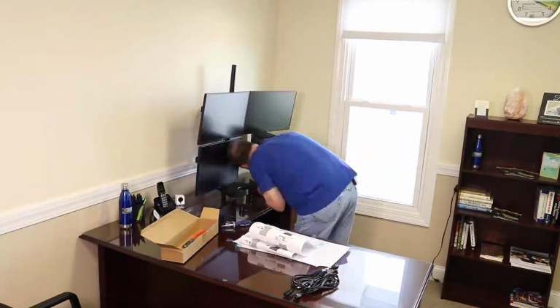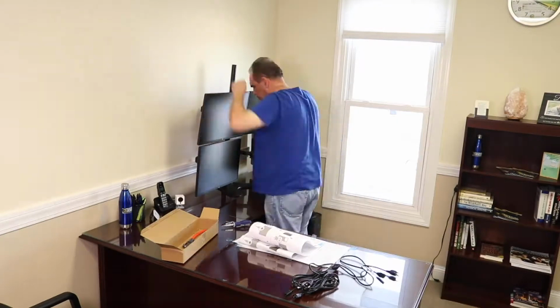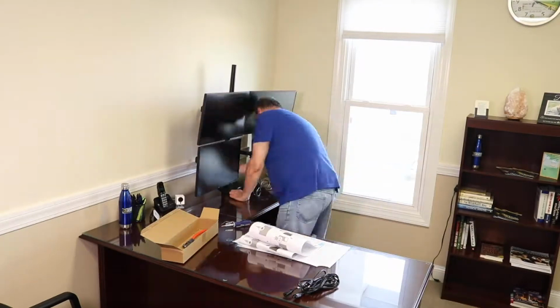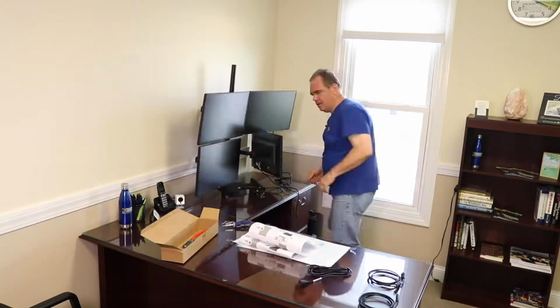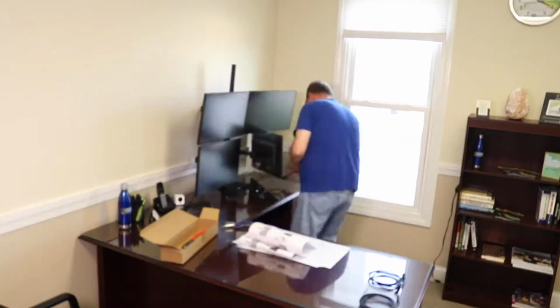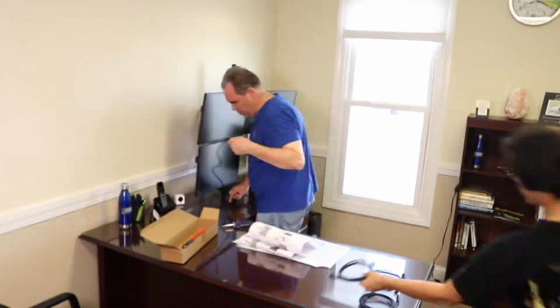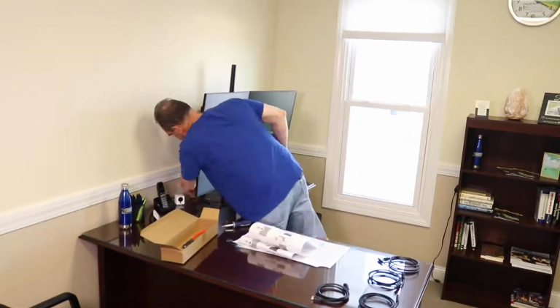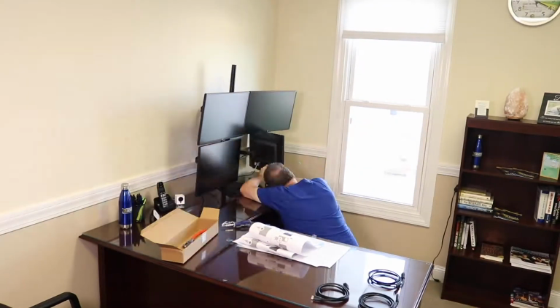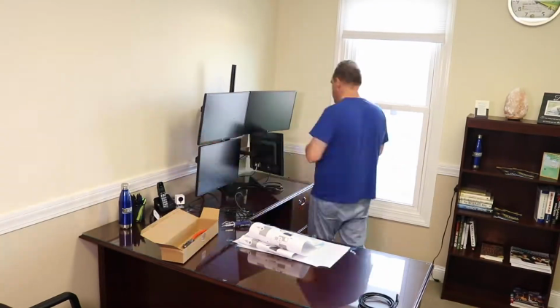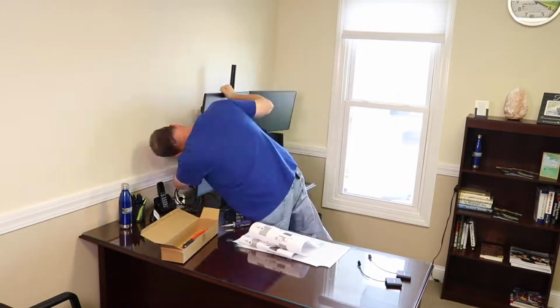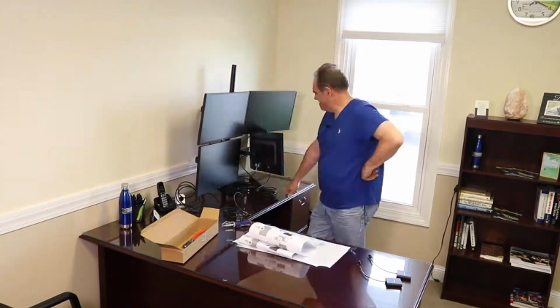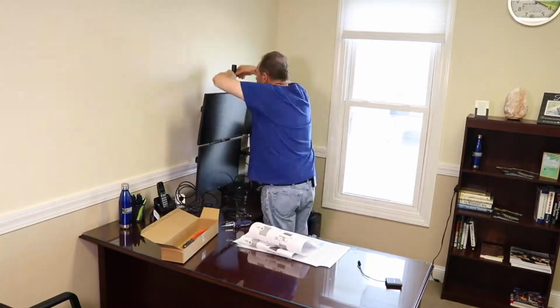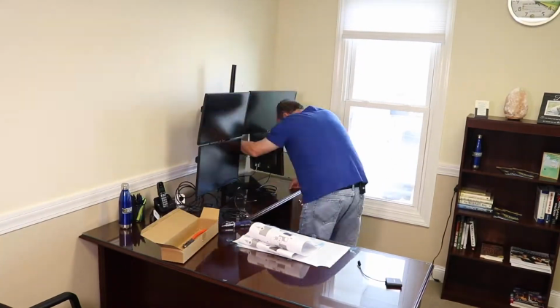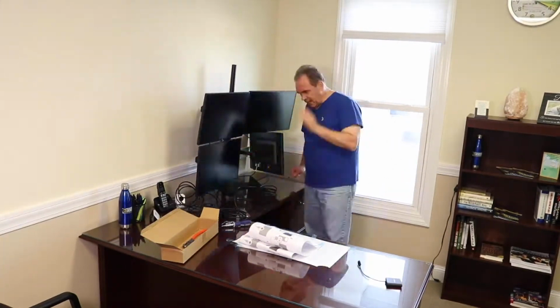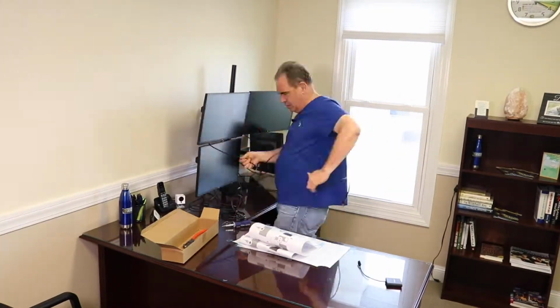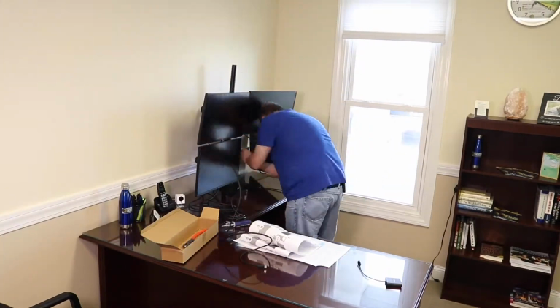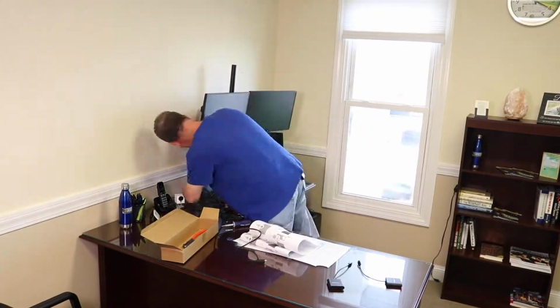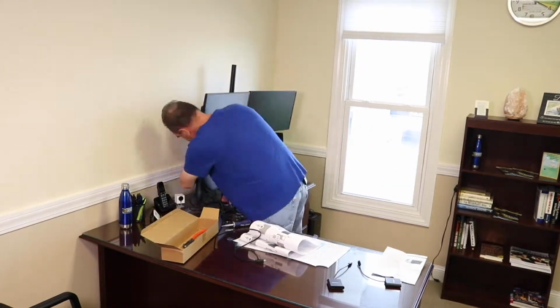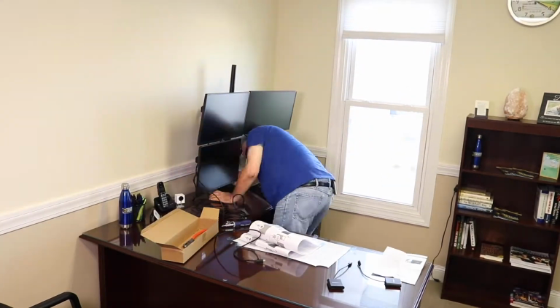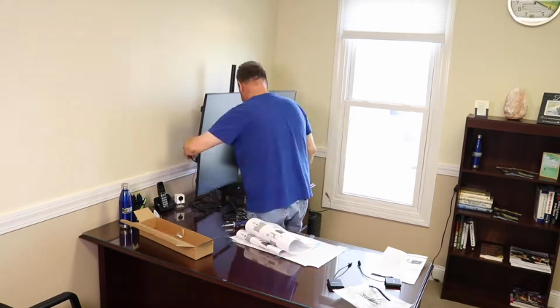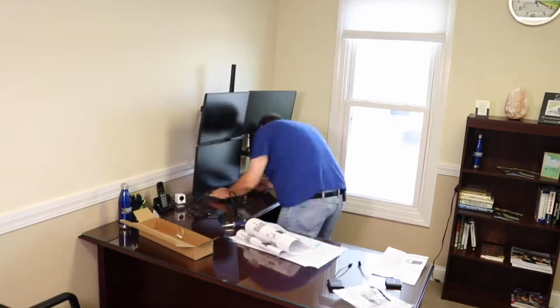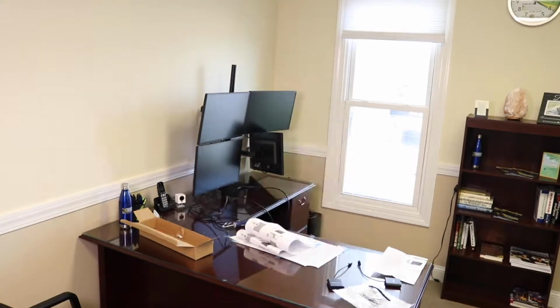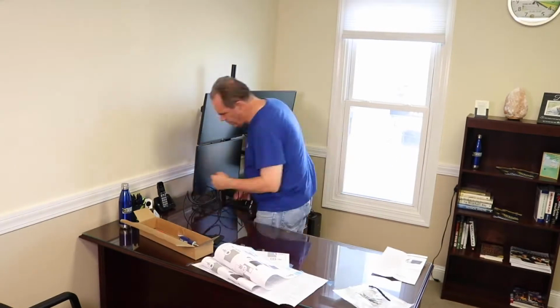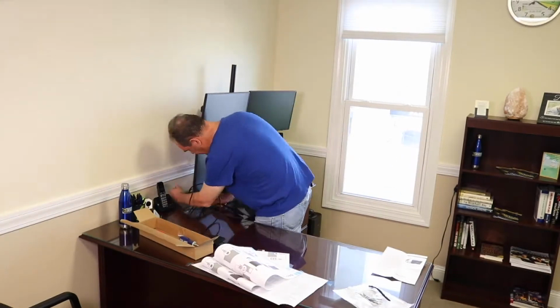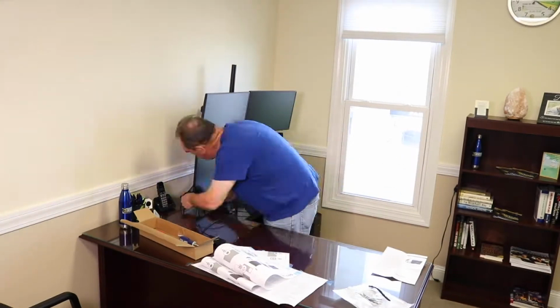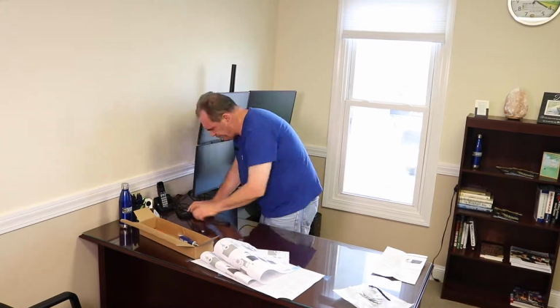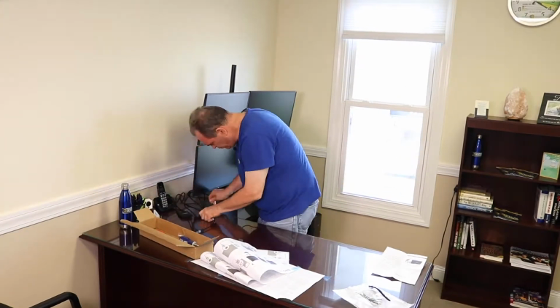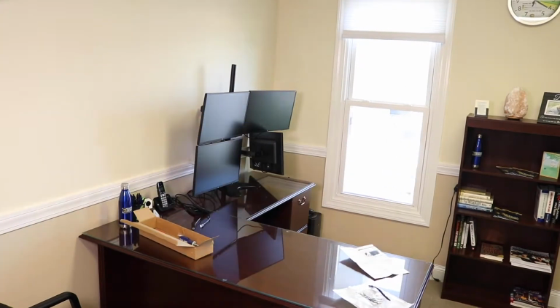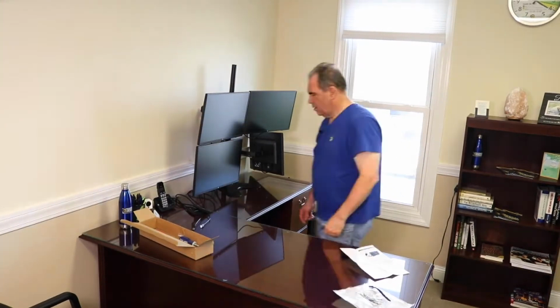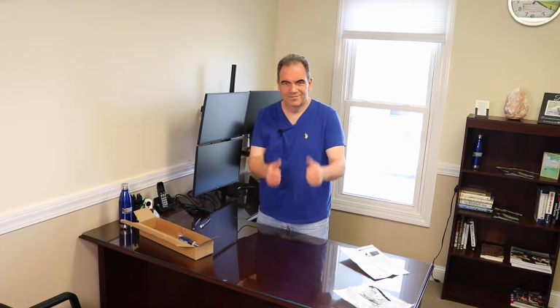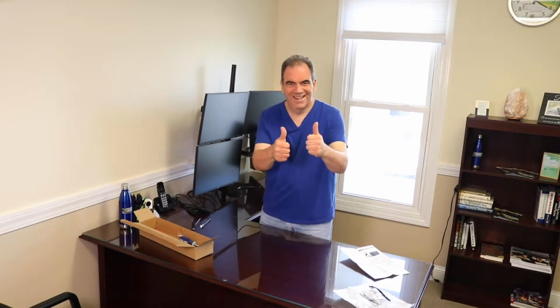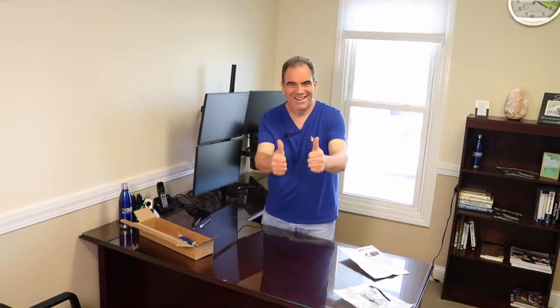We're going to connect the power and the HDMI cables into the HDMI inputs, install the drivers, and you should be in business.